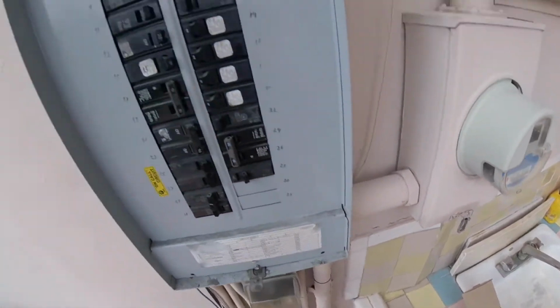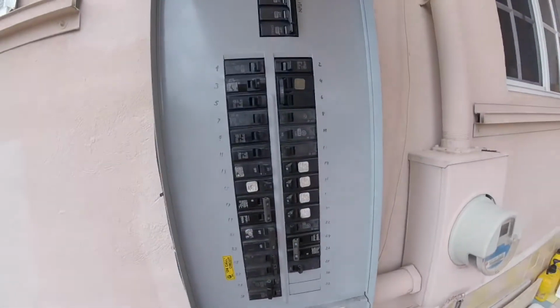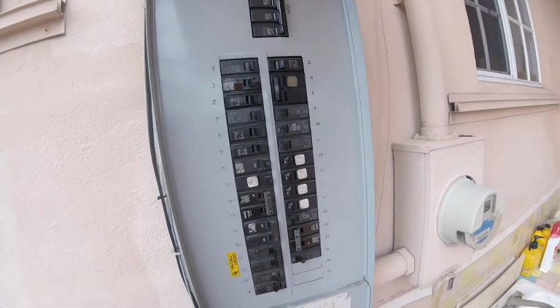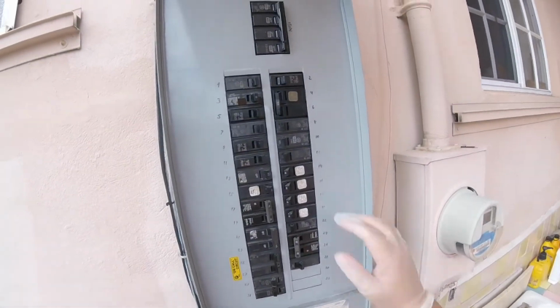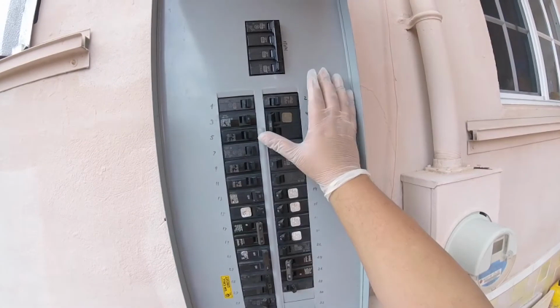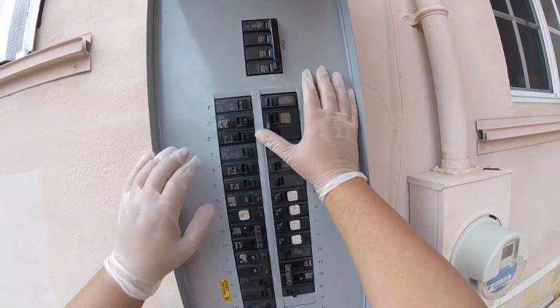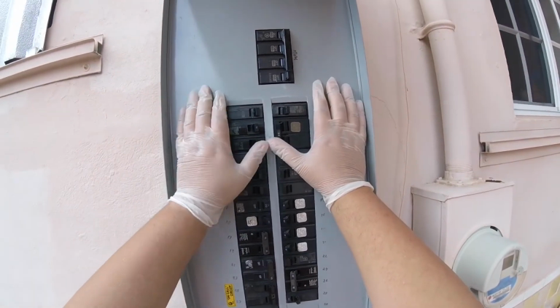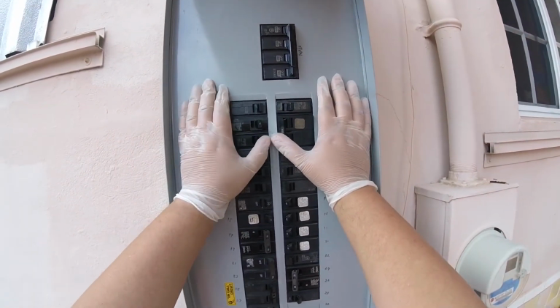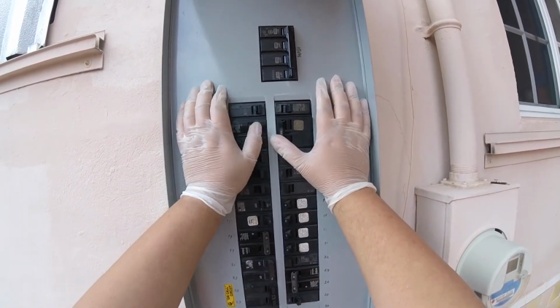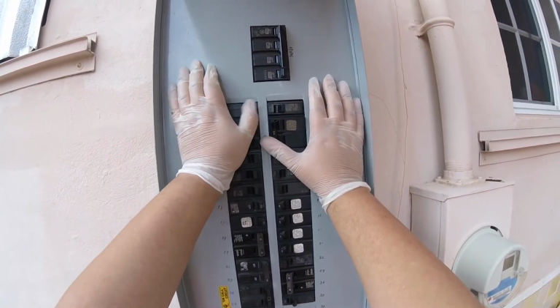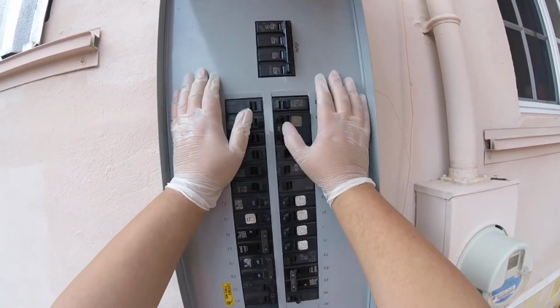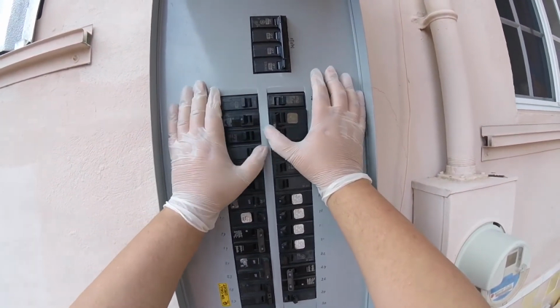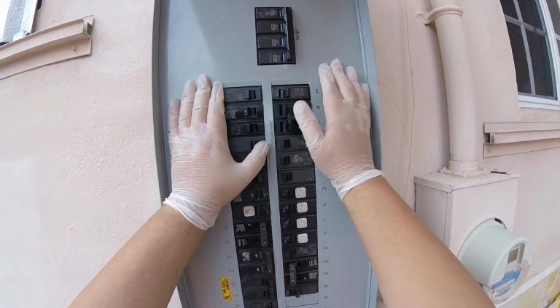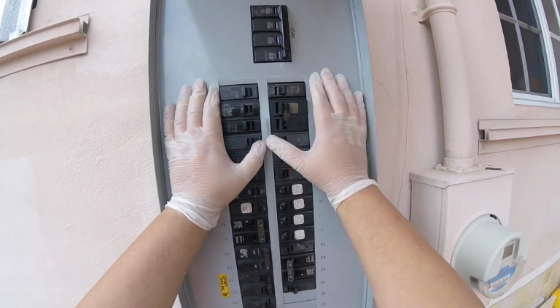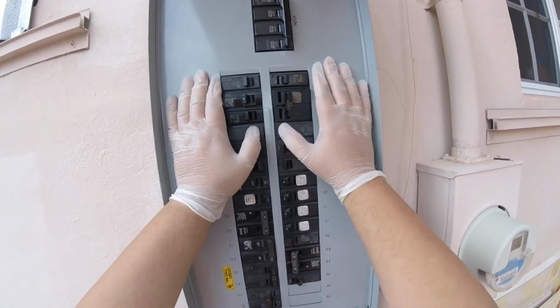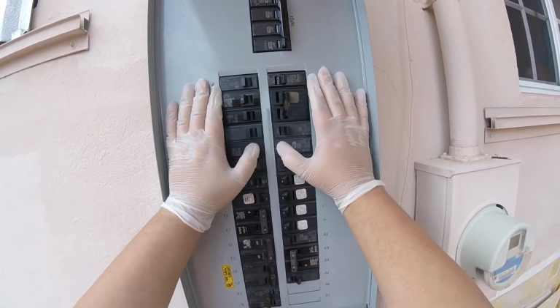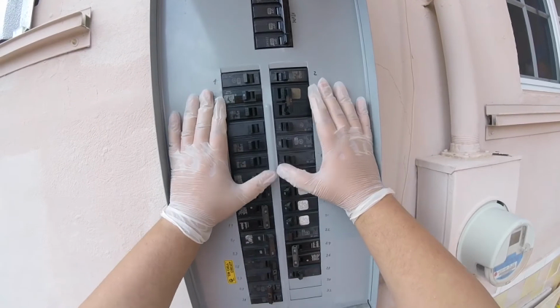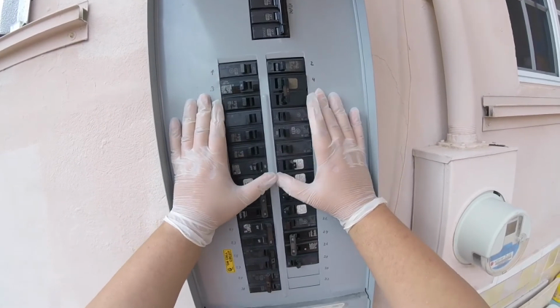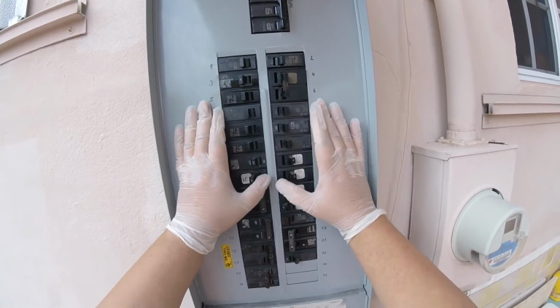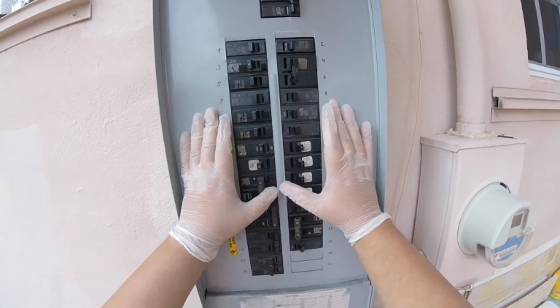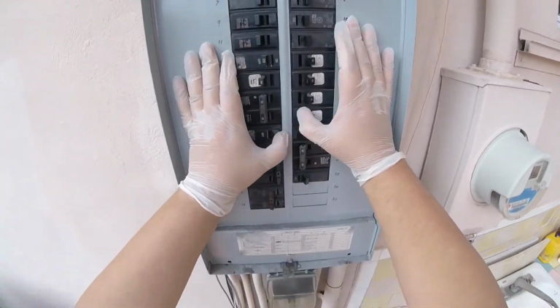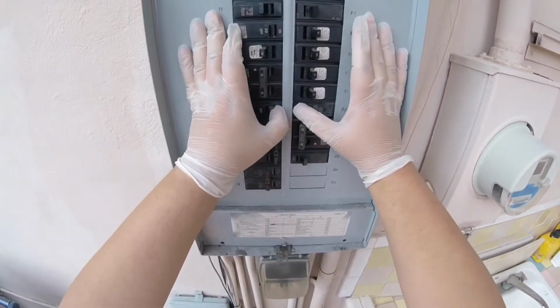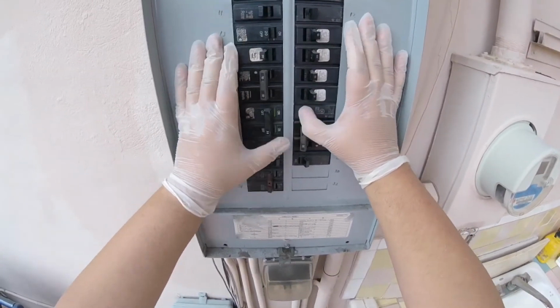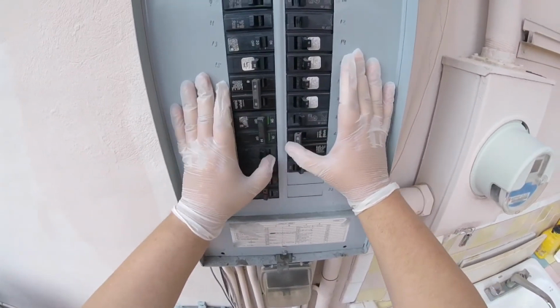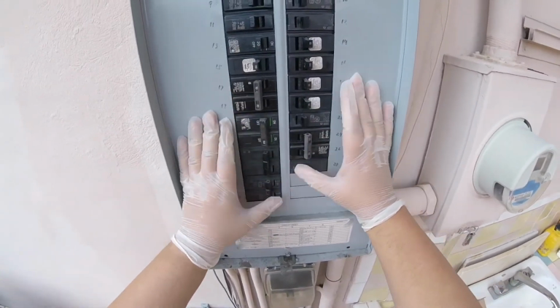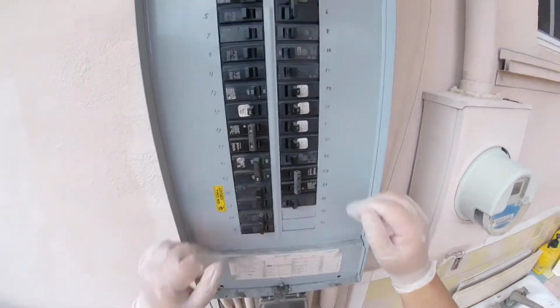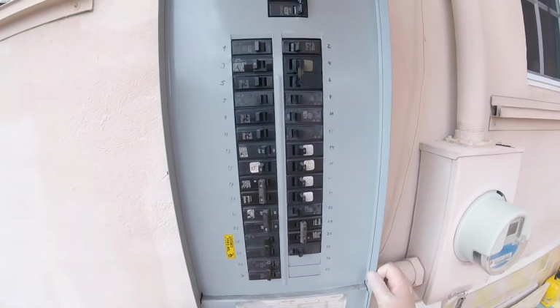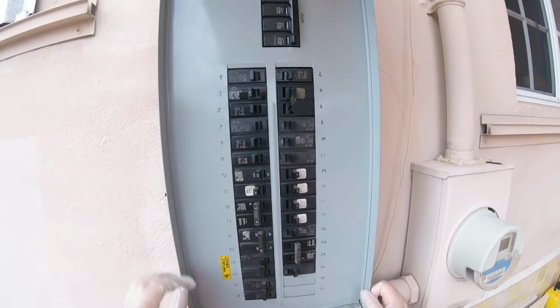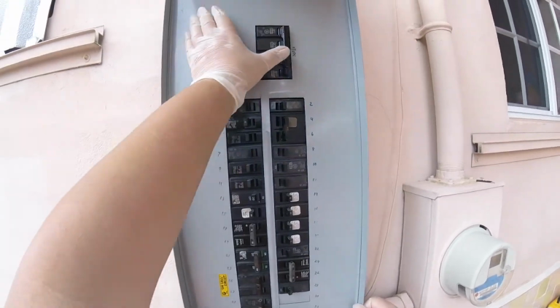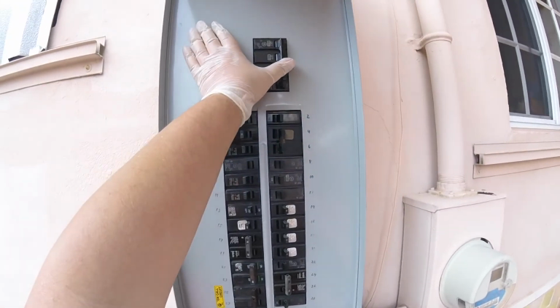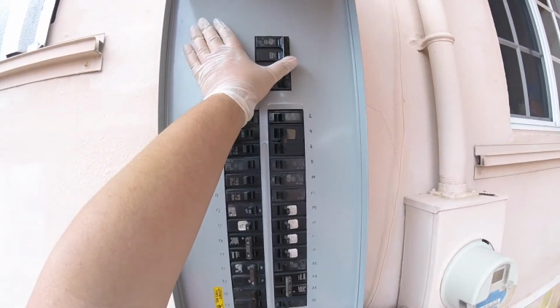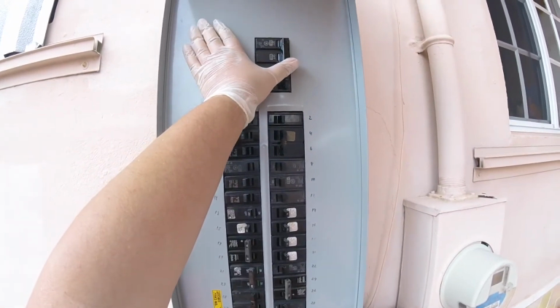Then you've got your template. We're actually going to turn off all the breakers first, then we're going to turn off the main.